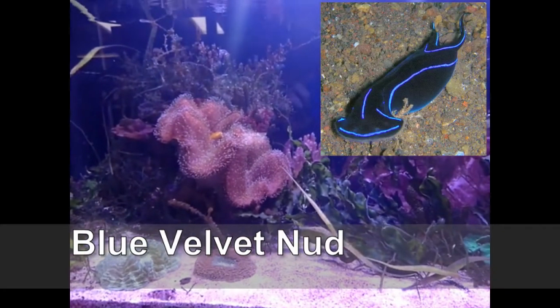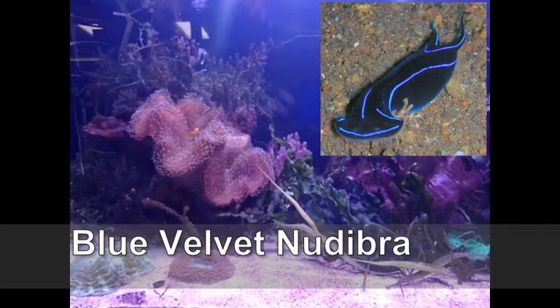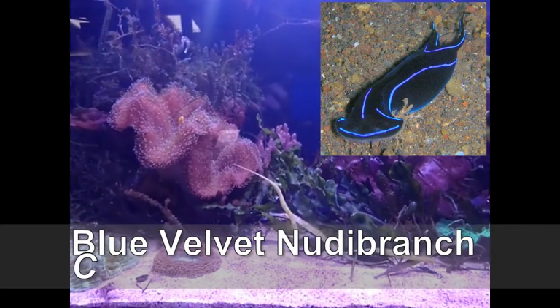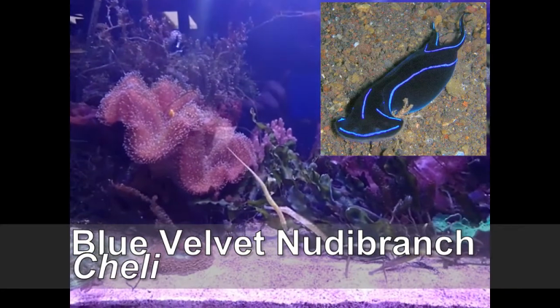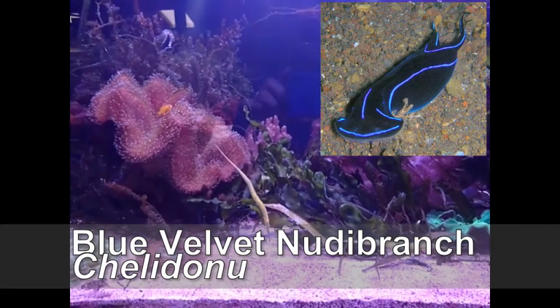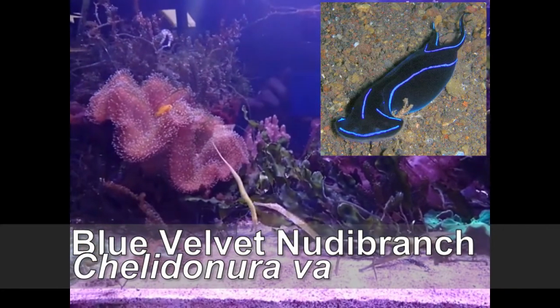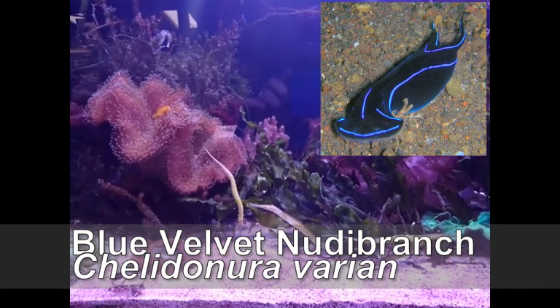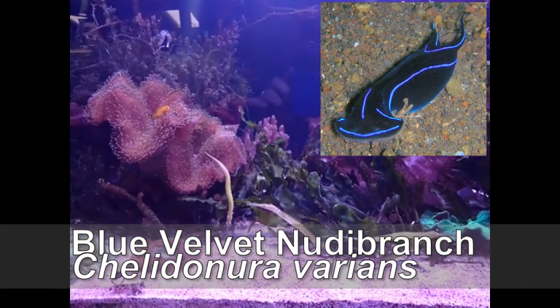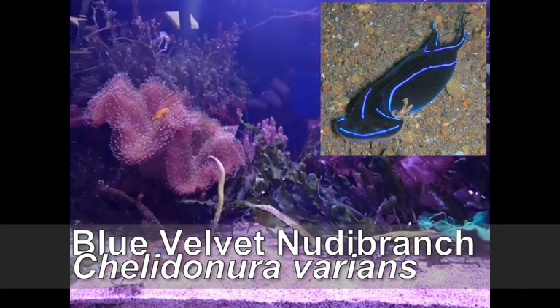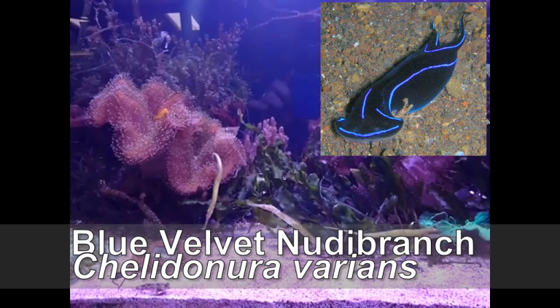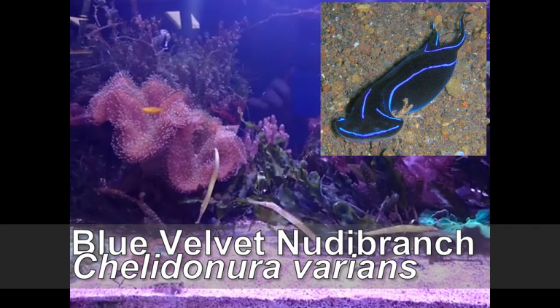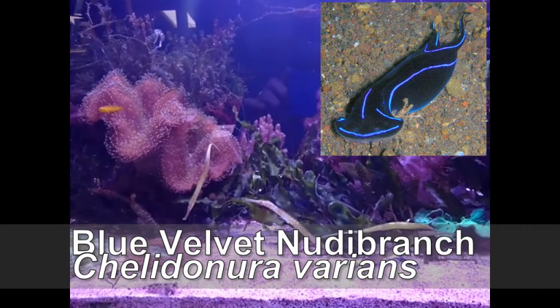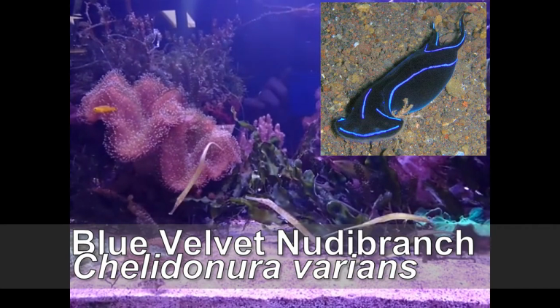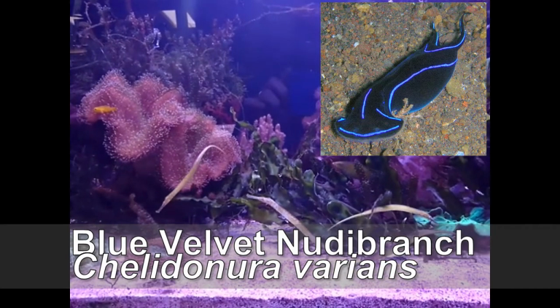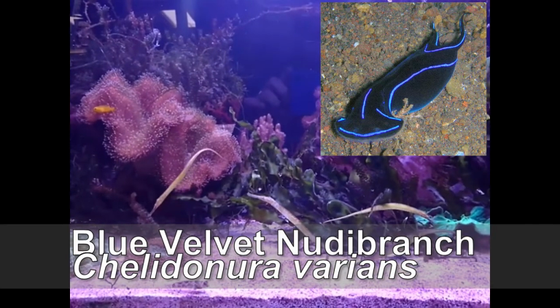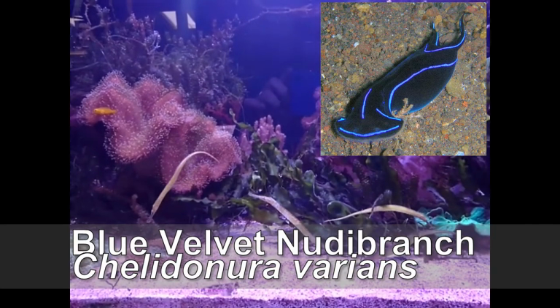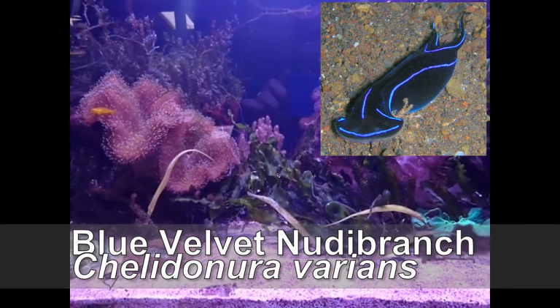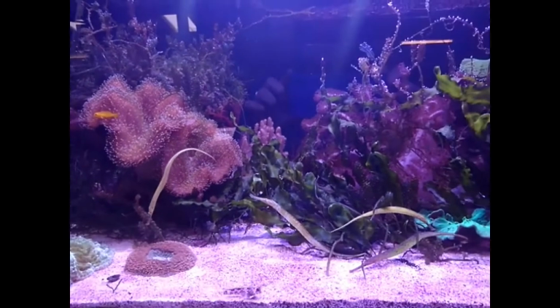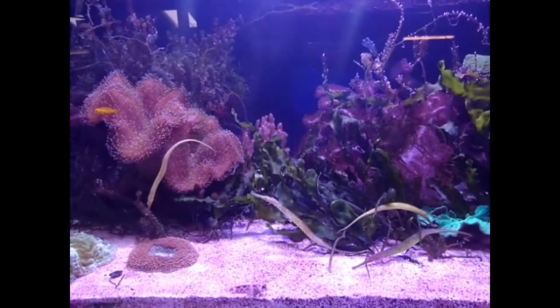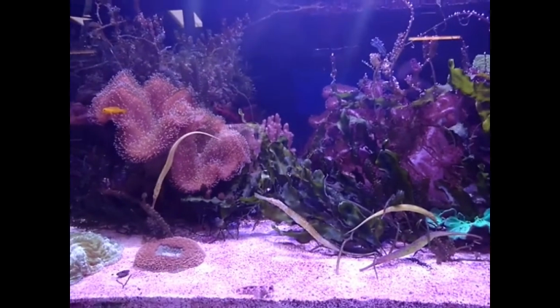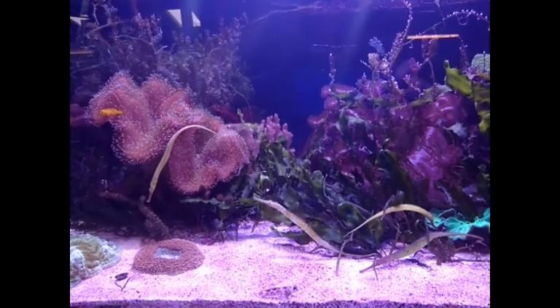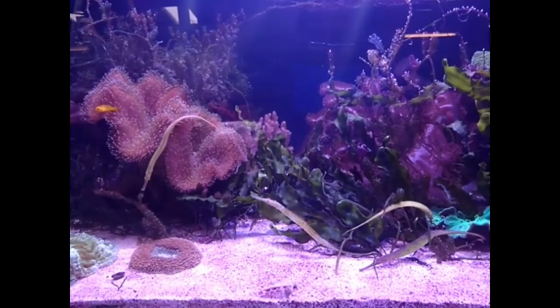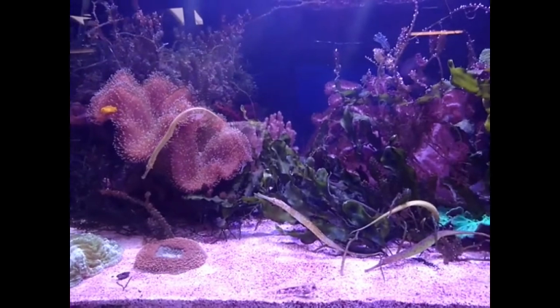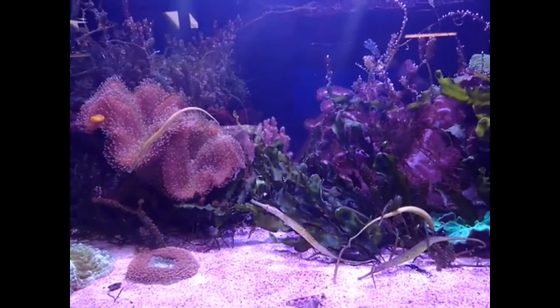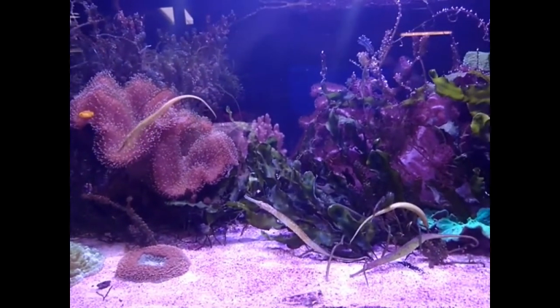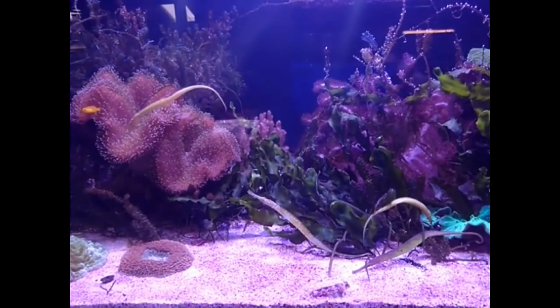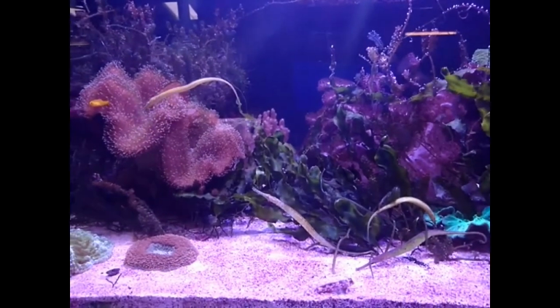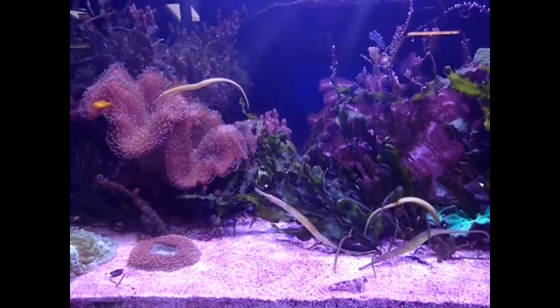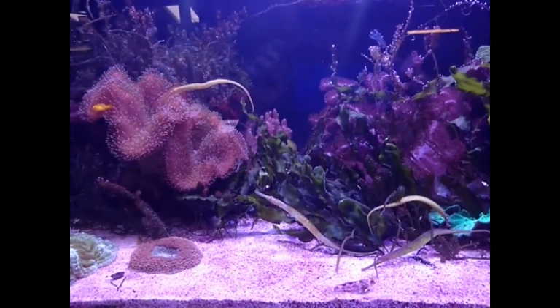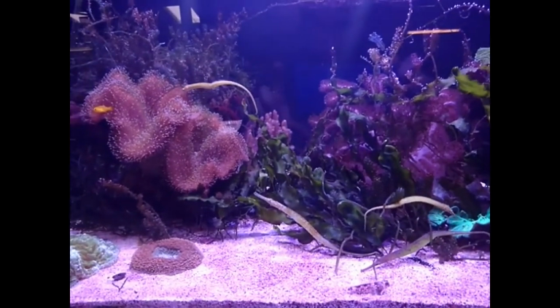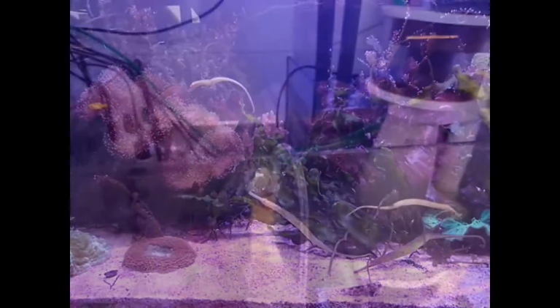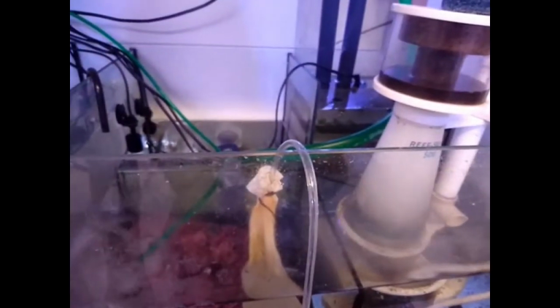That is the blue velvet nudibranch, Chilidonura variance. This is a black nudibranch with a shield-like head and very neon blue lines running through it. It's actually an incredibly nice looking nudibranch and this will definitely eat red flatworms.